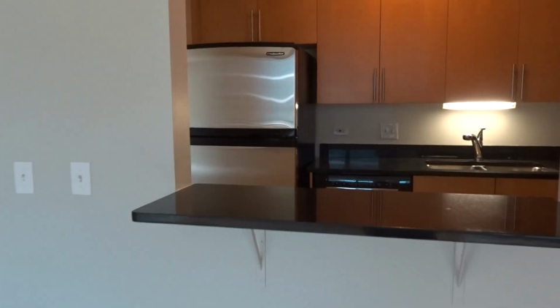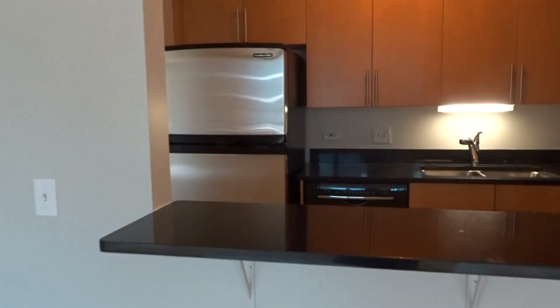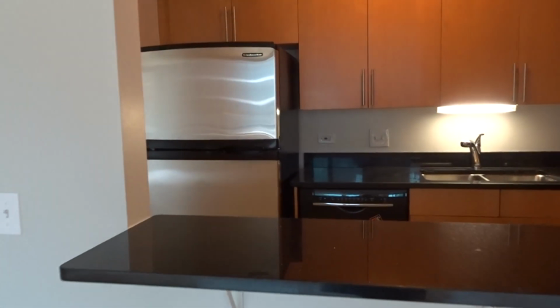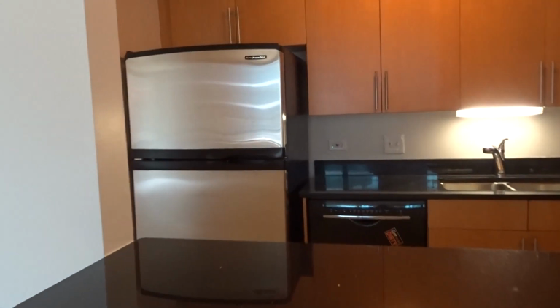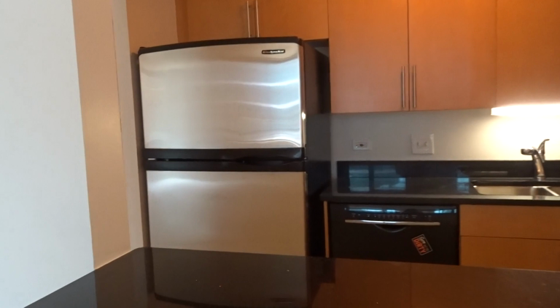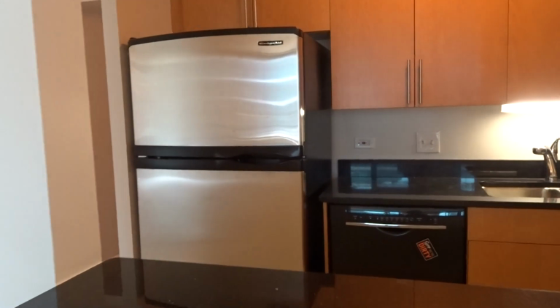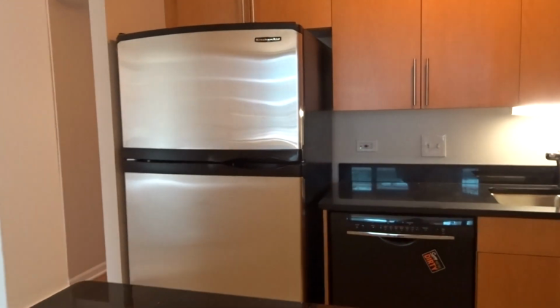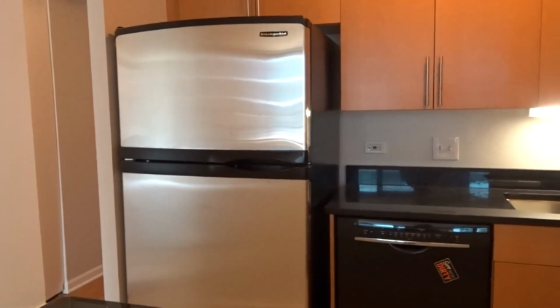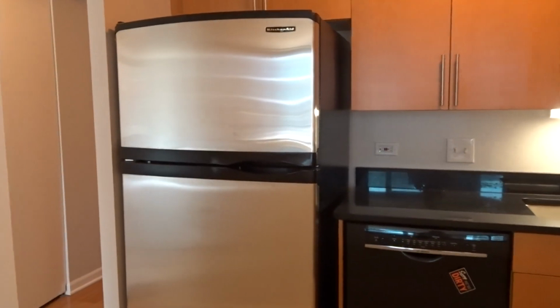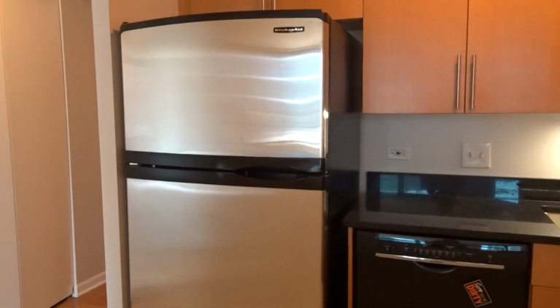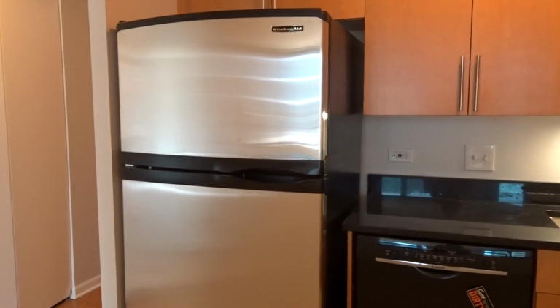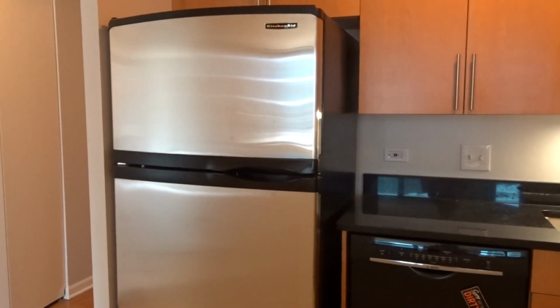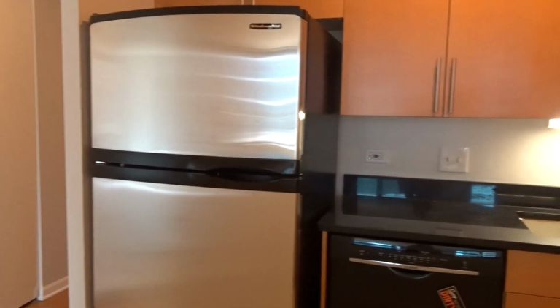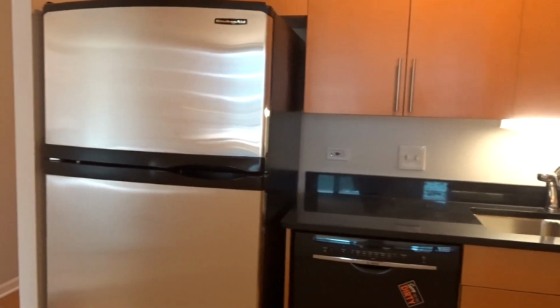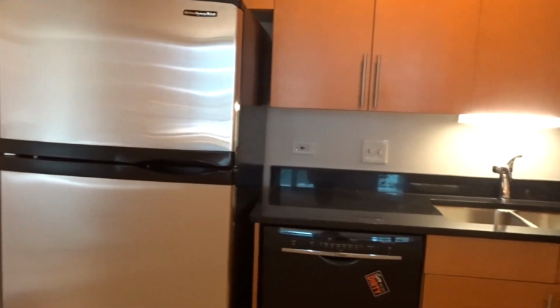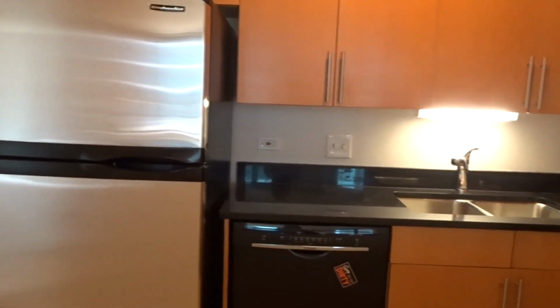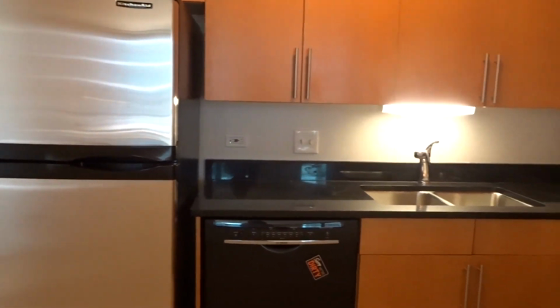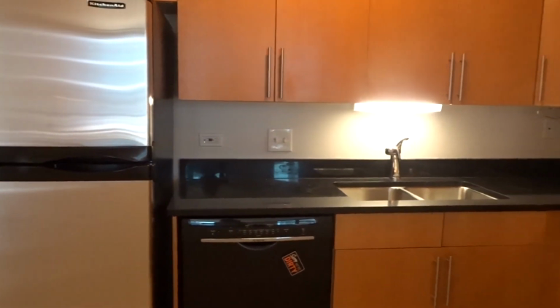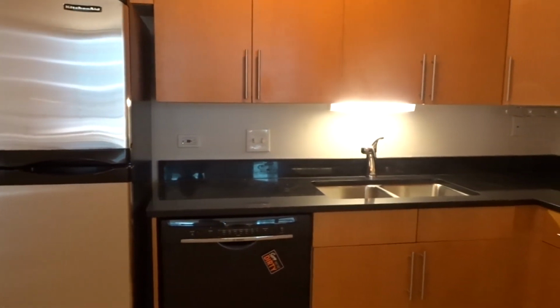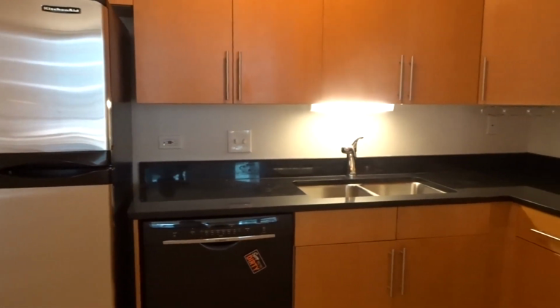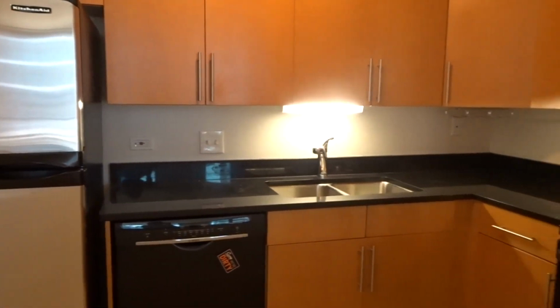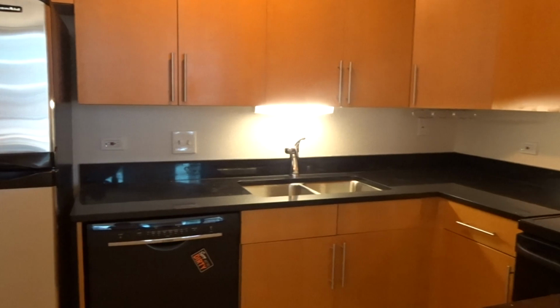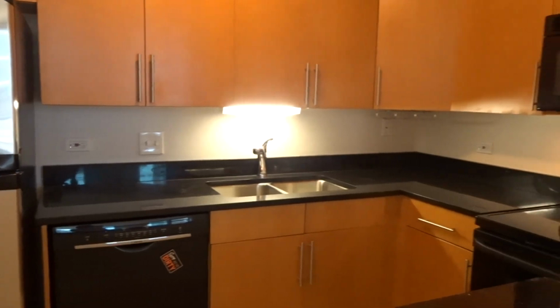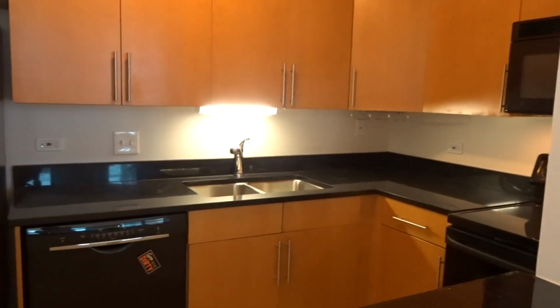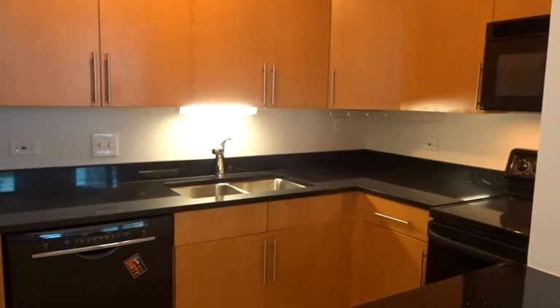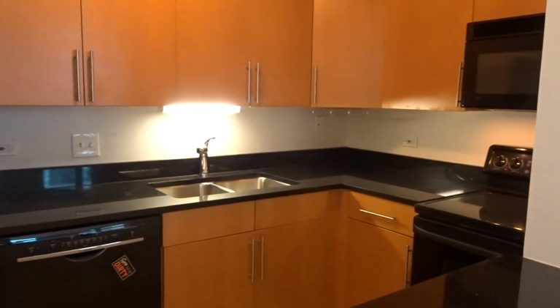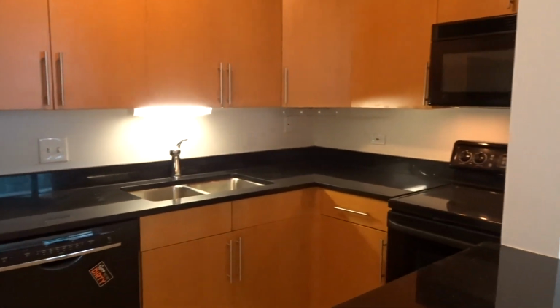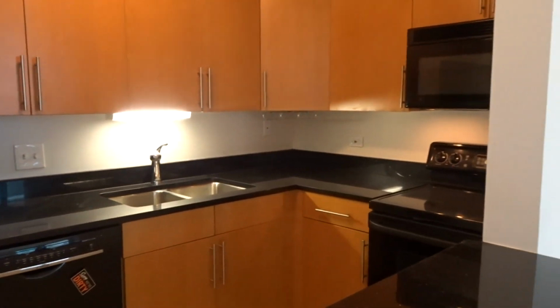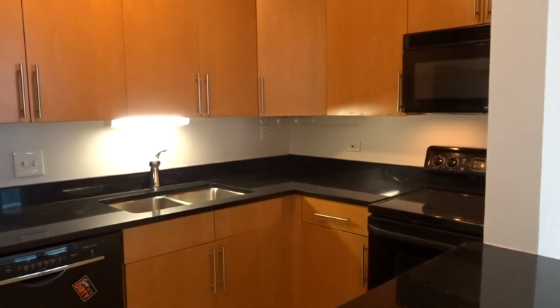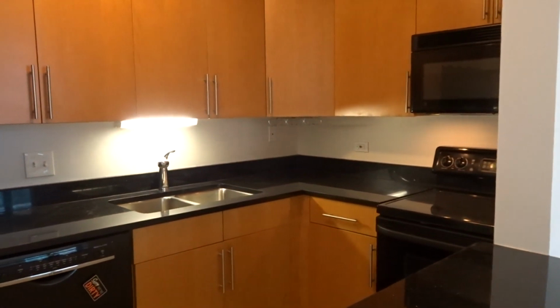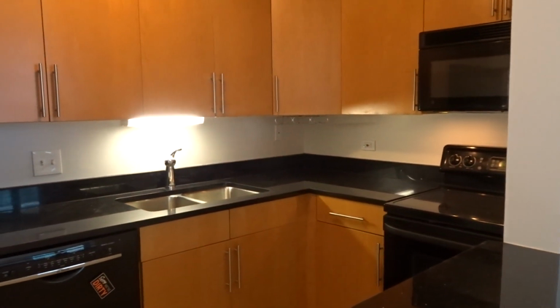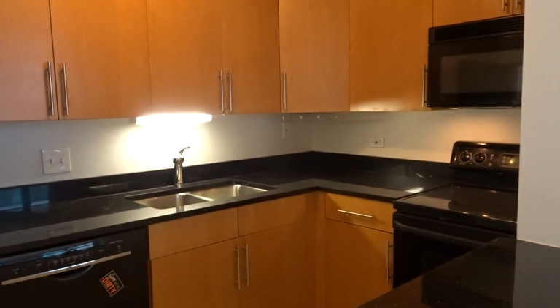Everything is included in this rent except your electricity, air conditioning, heat, internet, Wi-Fi, and cable.